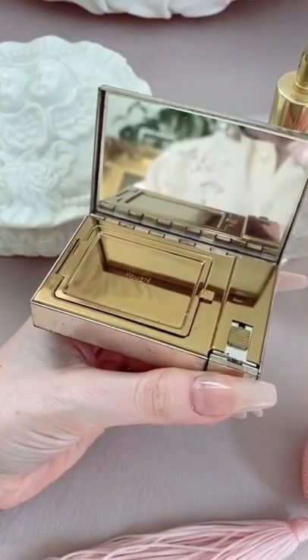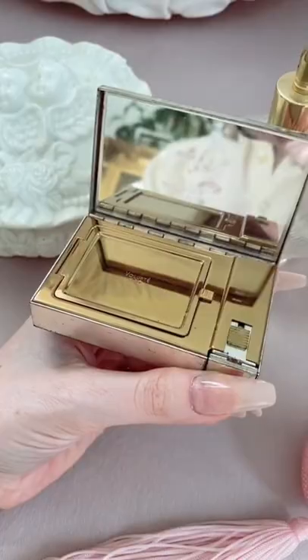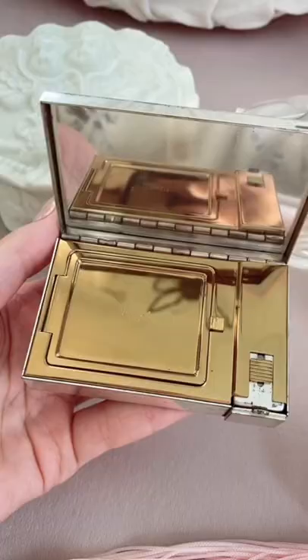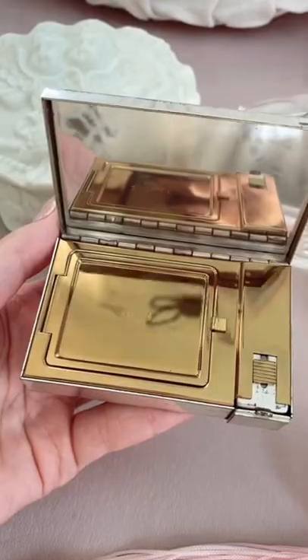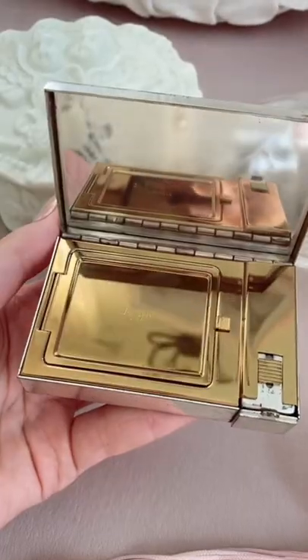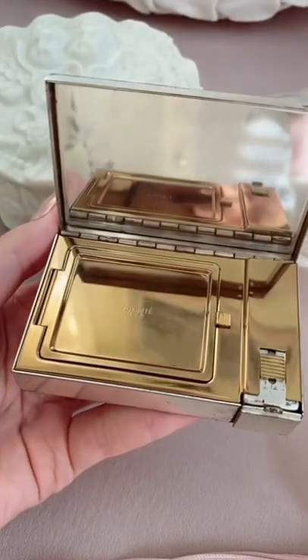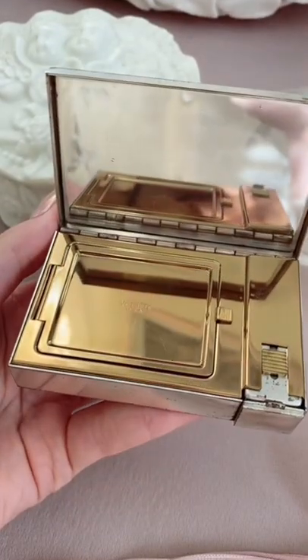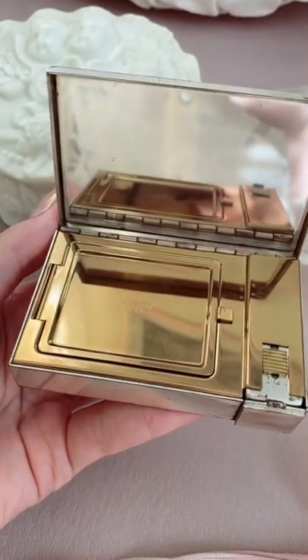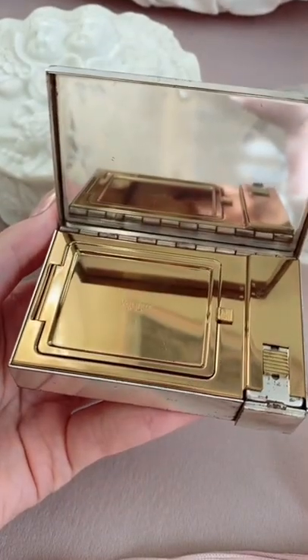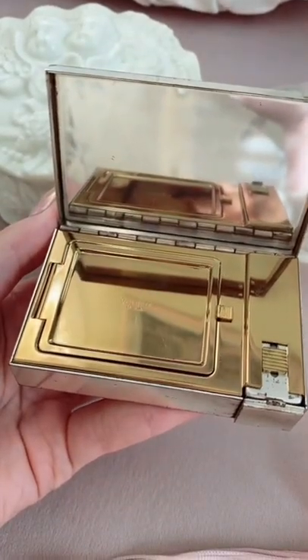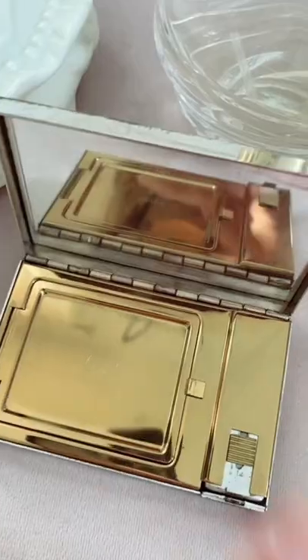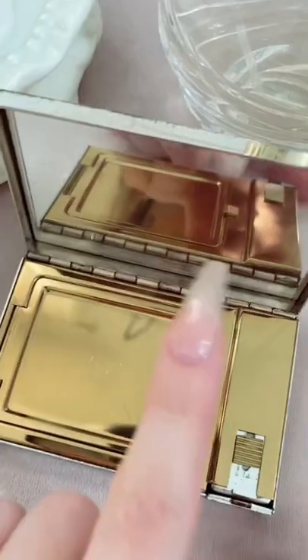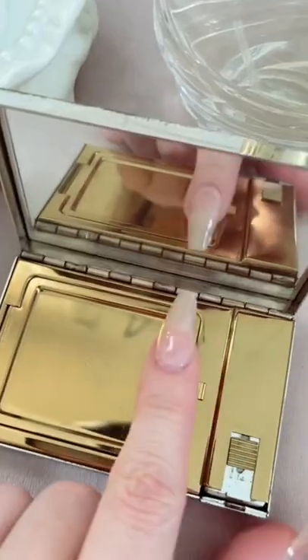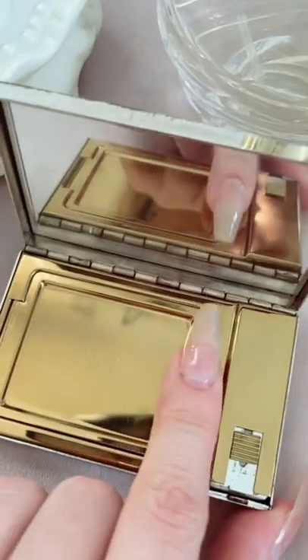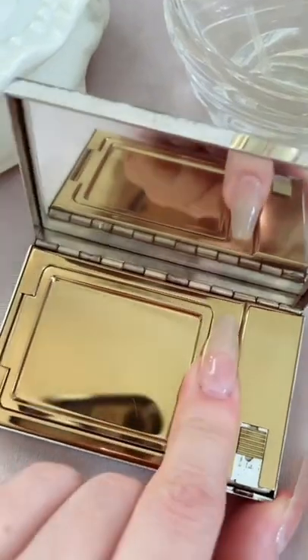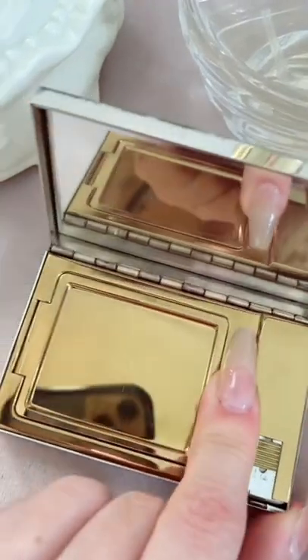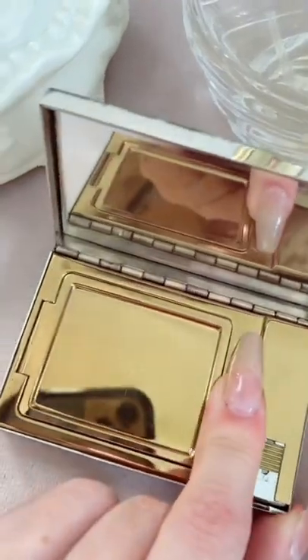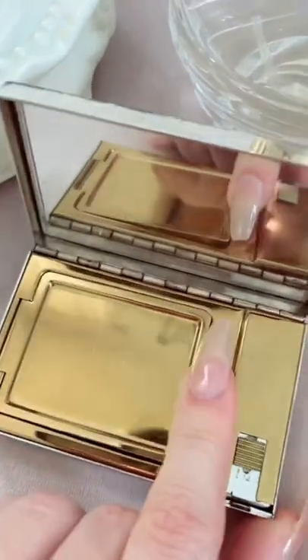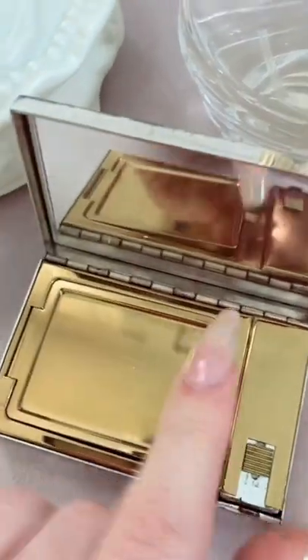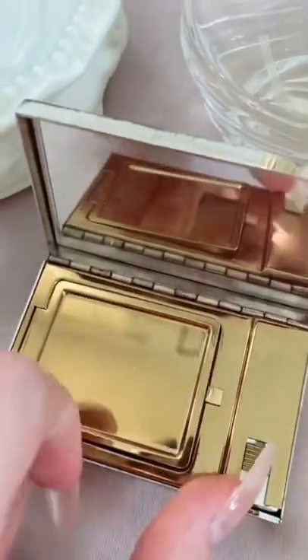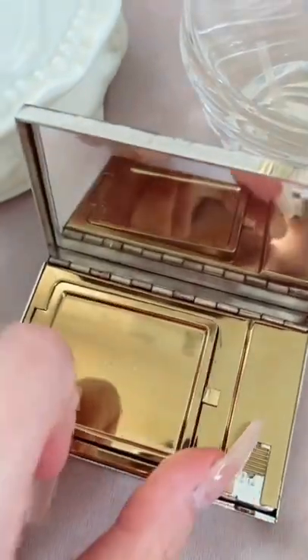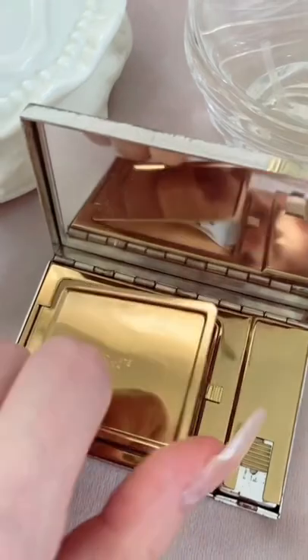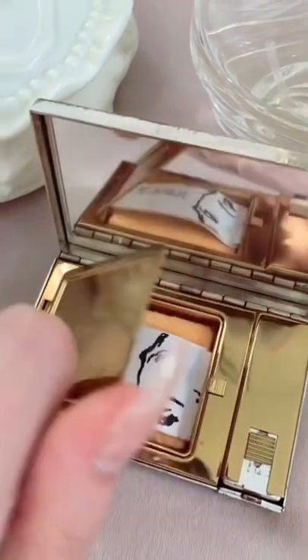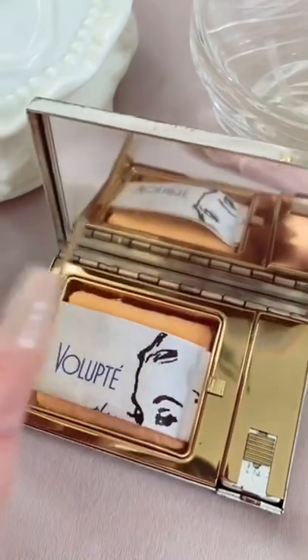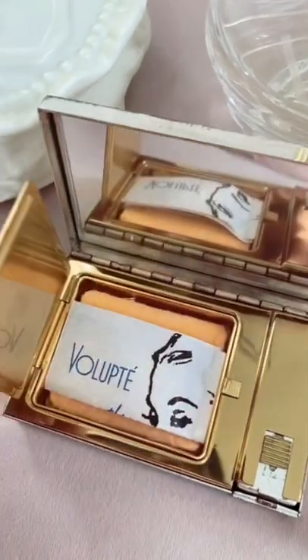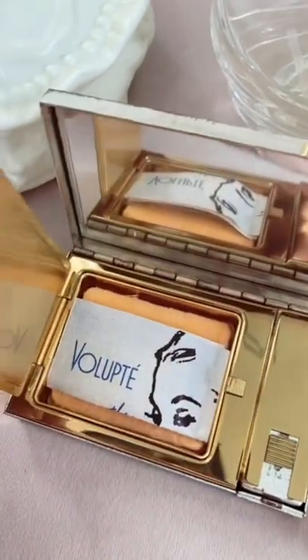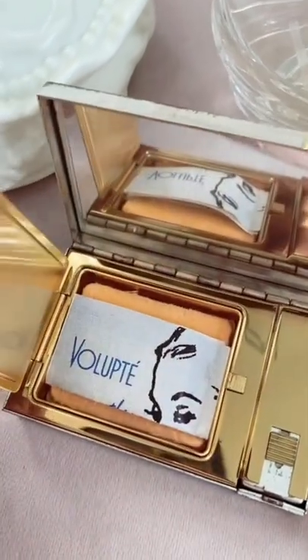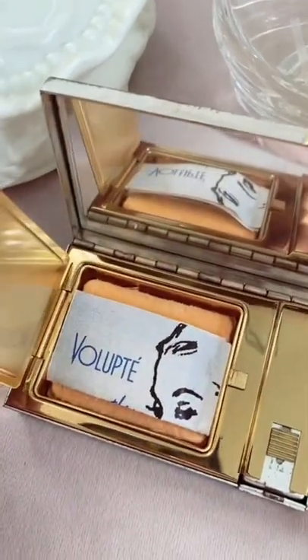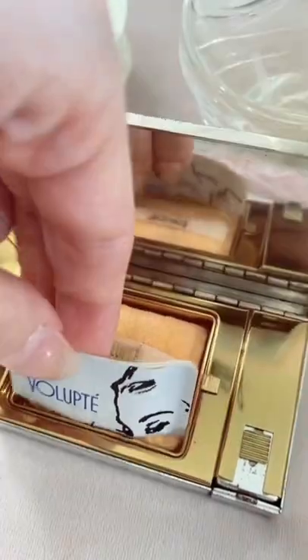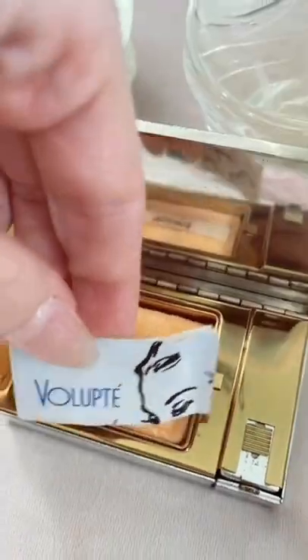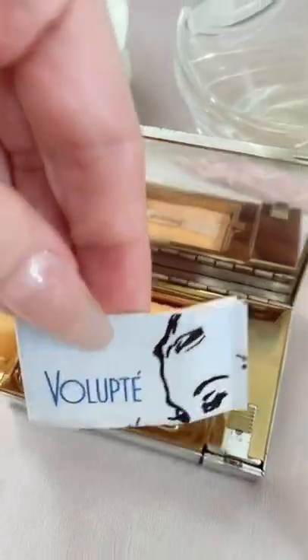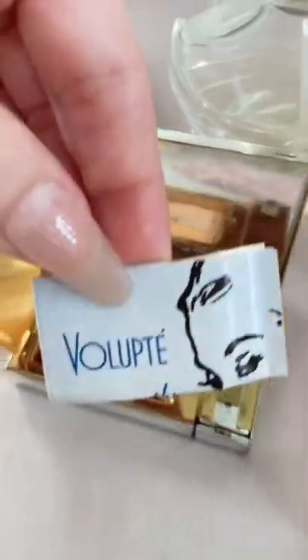In the corner there is a button that you can press to open the compact, and on the left side there is a separate compartment for the powder.